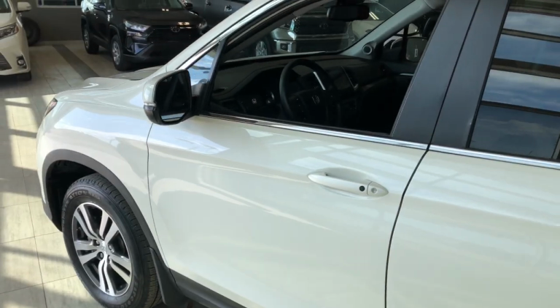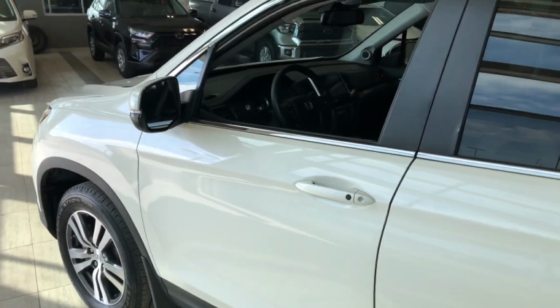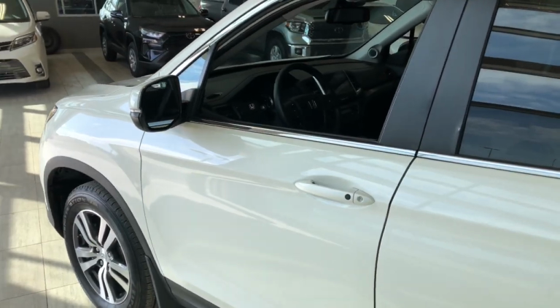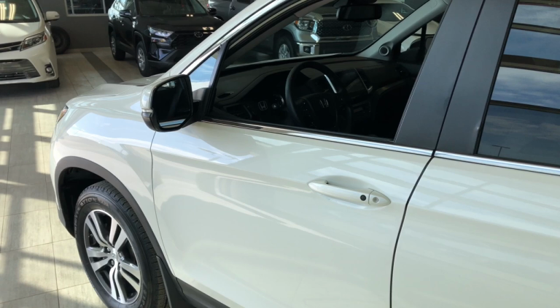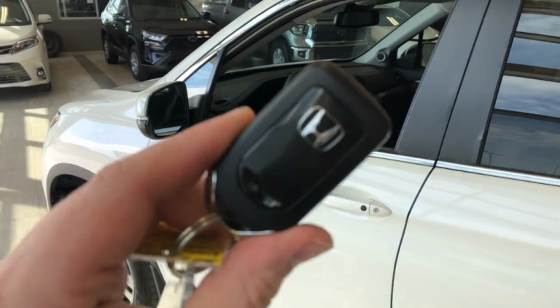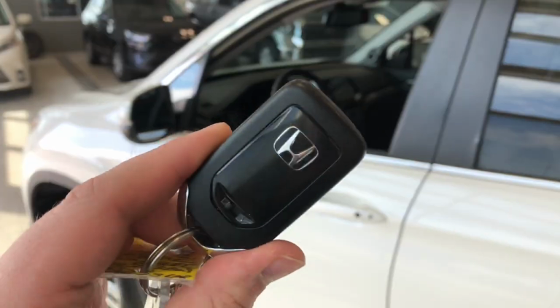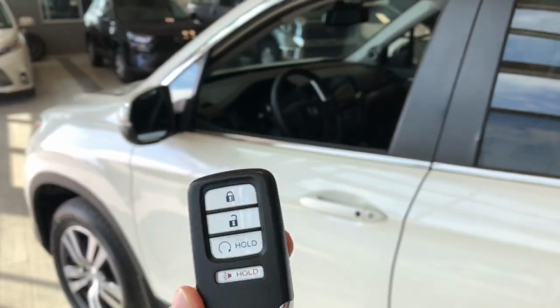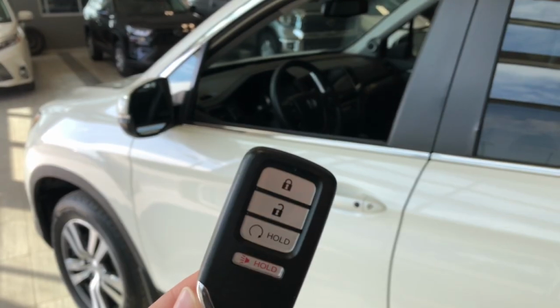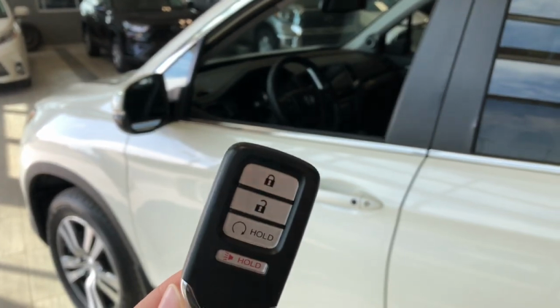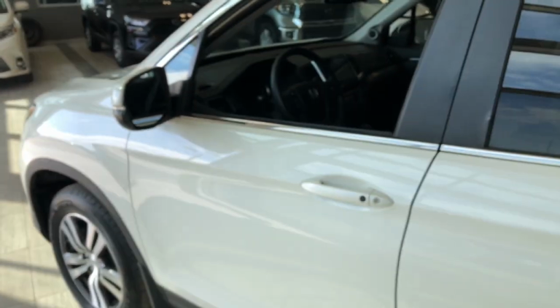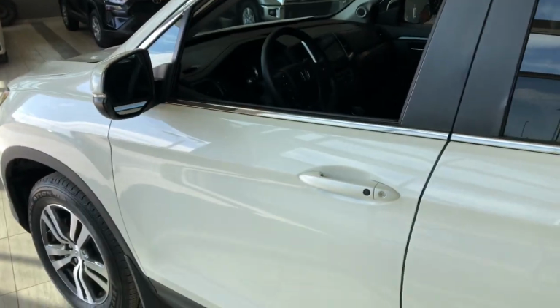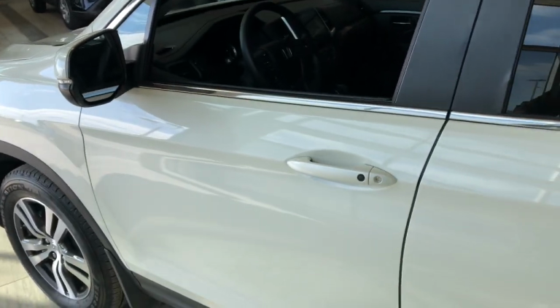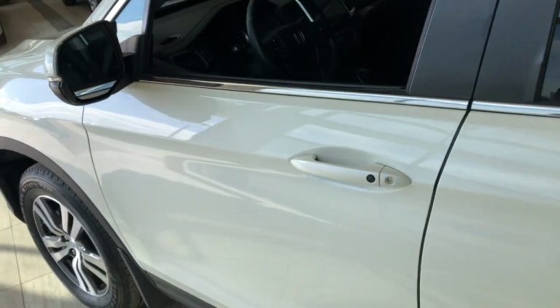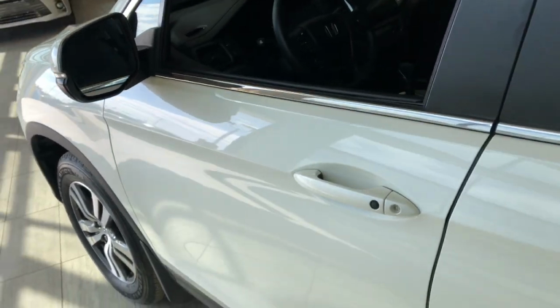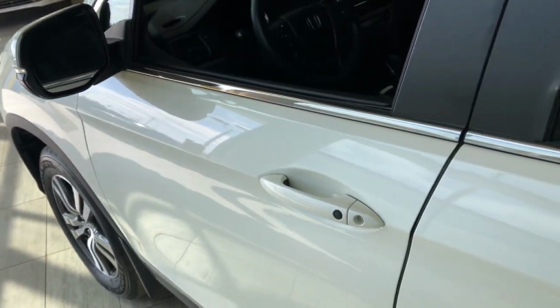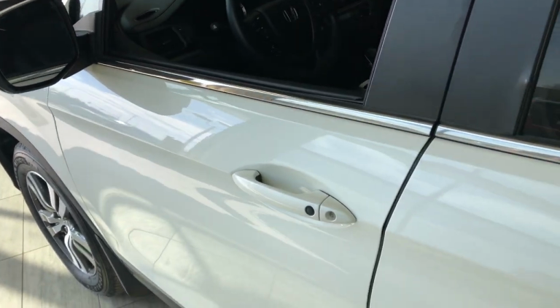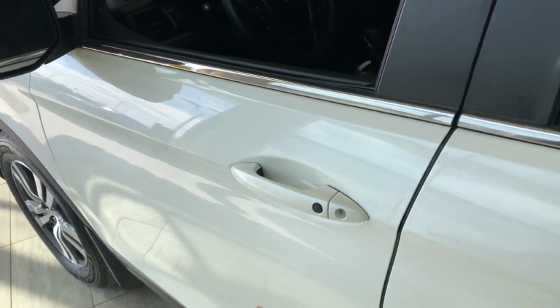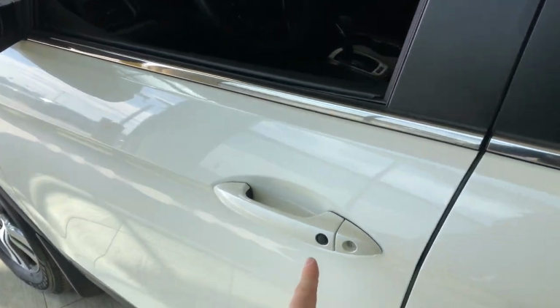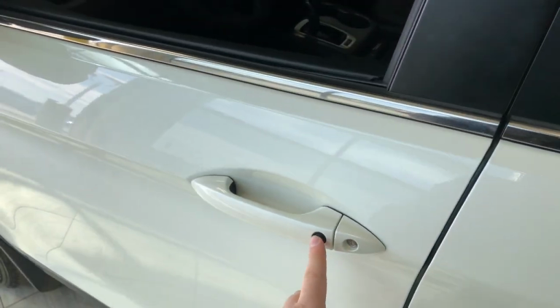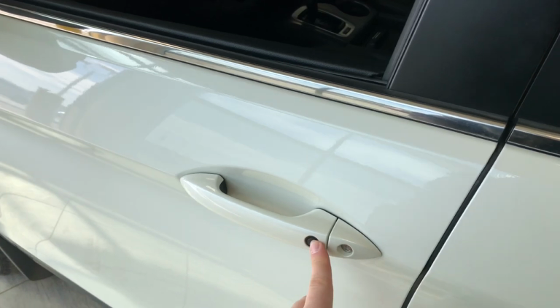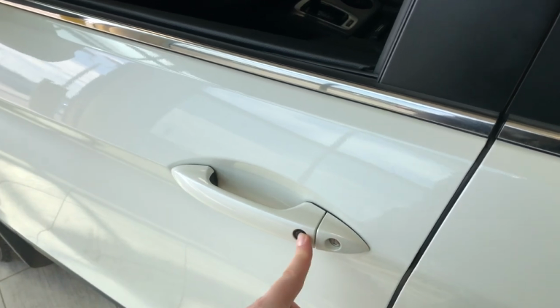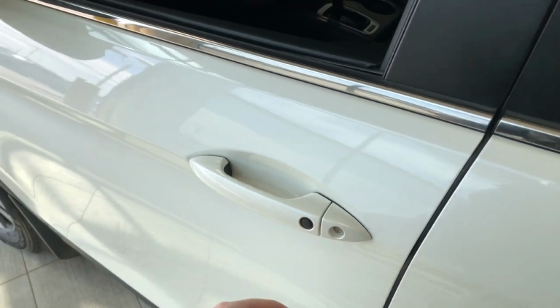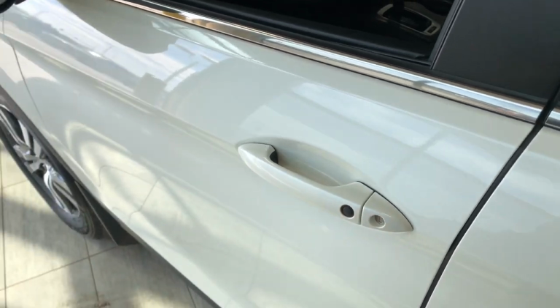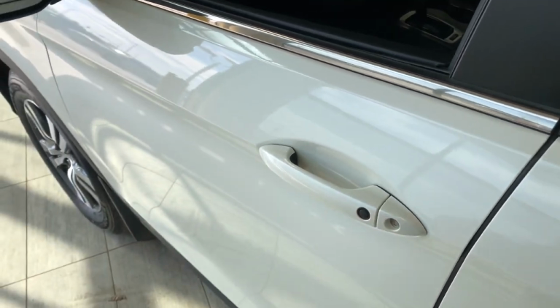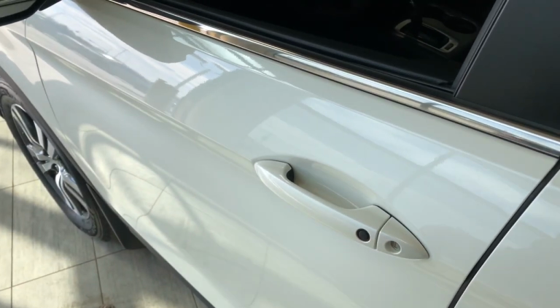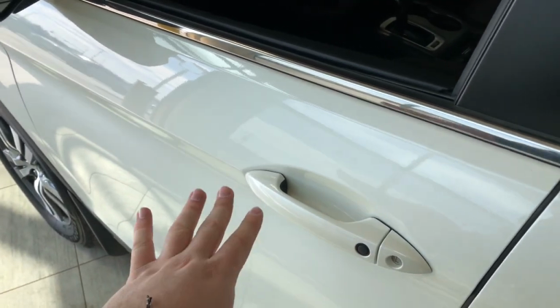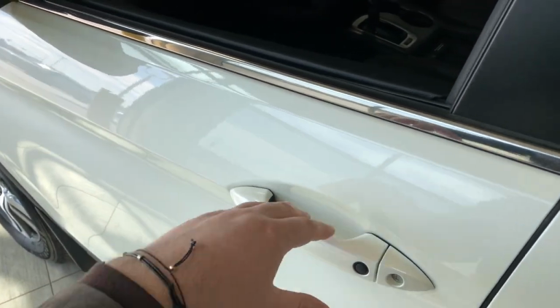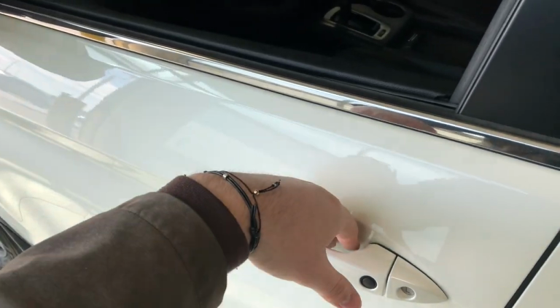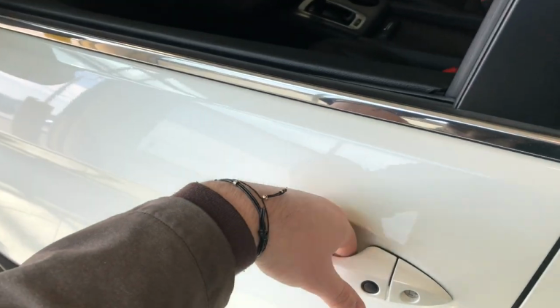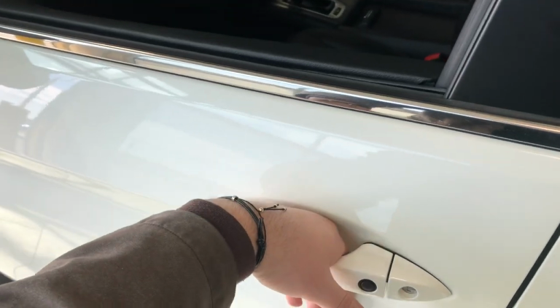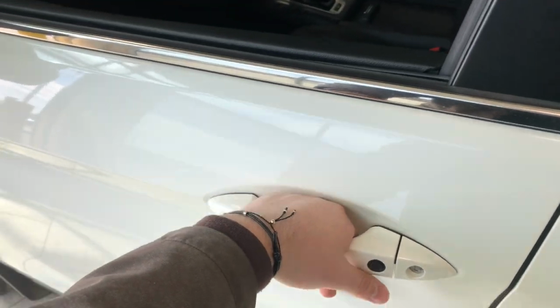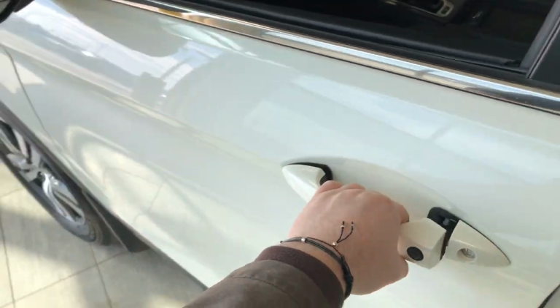Helping us inside, our key fob has our lock and unlock button. Like I mentioned, this Honda does have a smart key system, so we can press this button on the door handle to lock the vehicle. To unlock it, it's as easy as putting our hand inside the door handle.